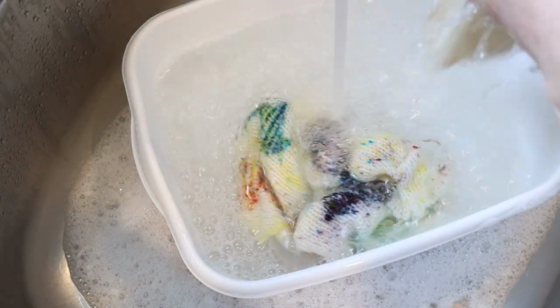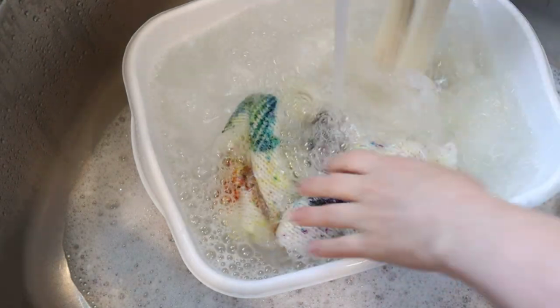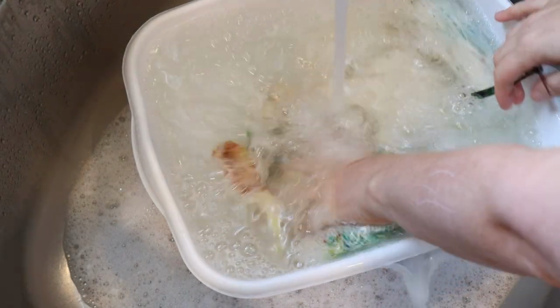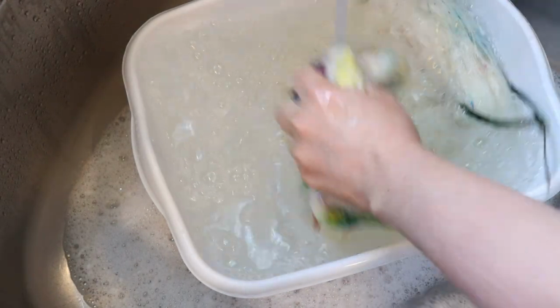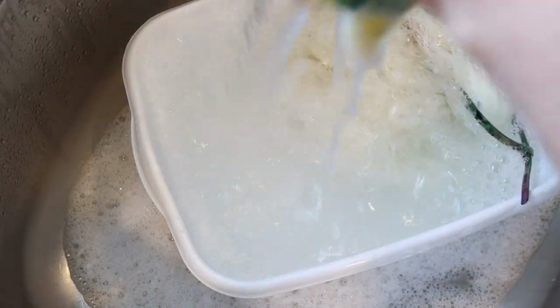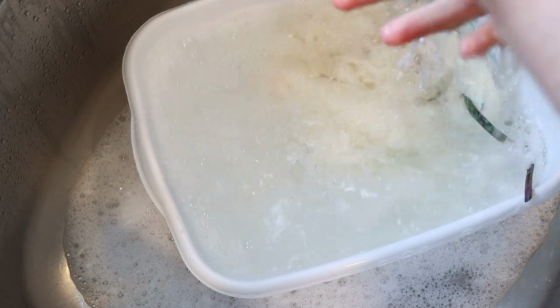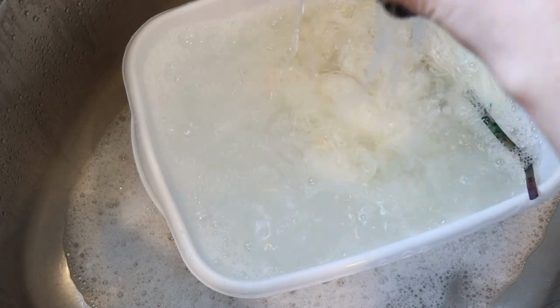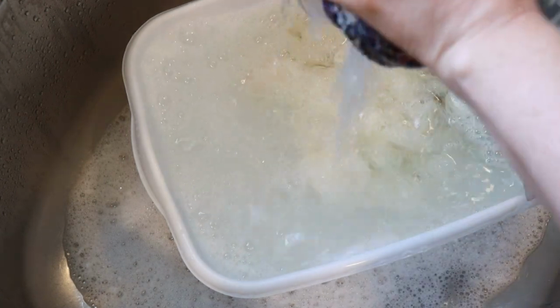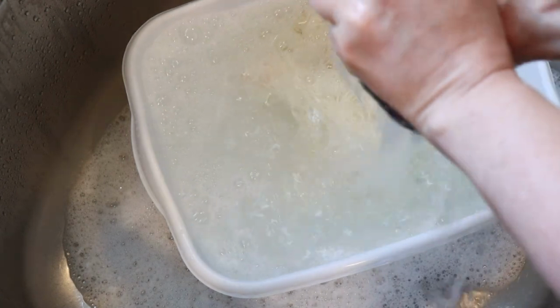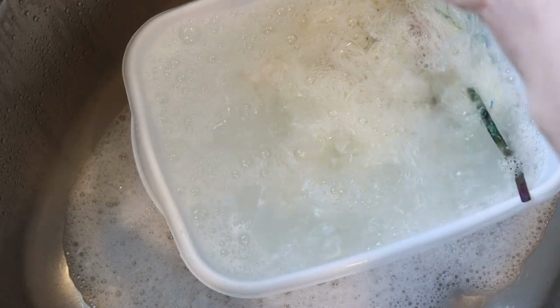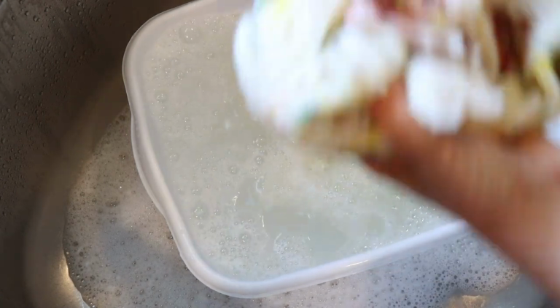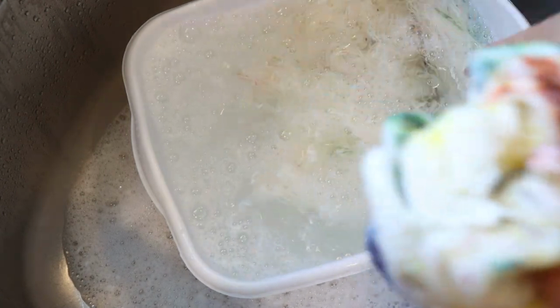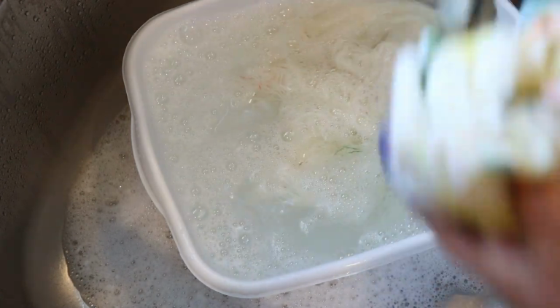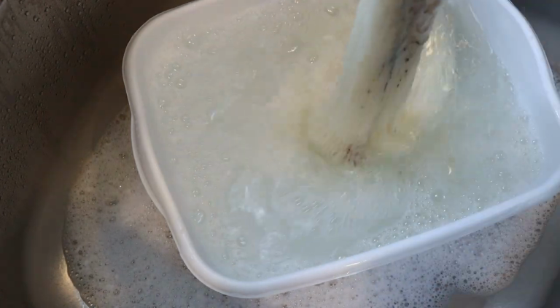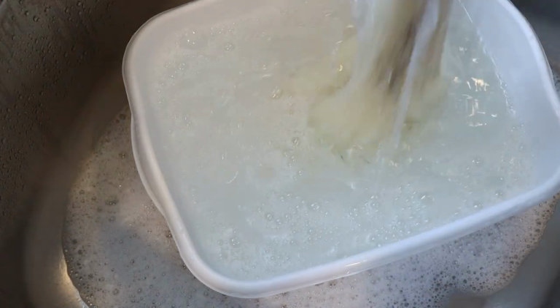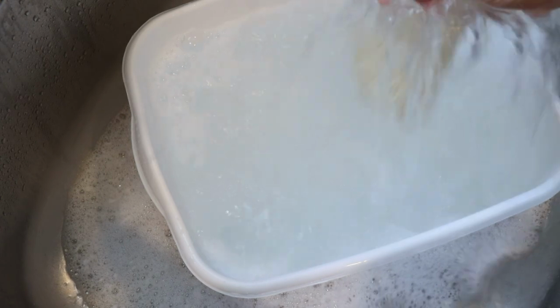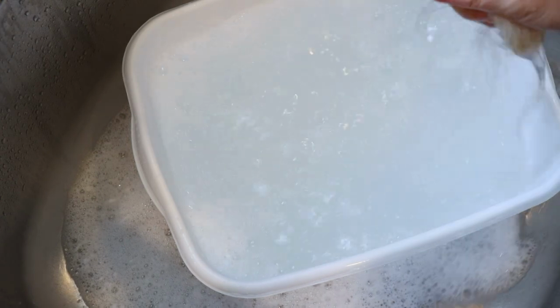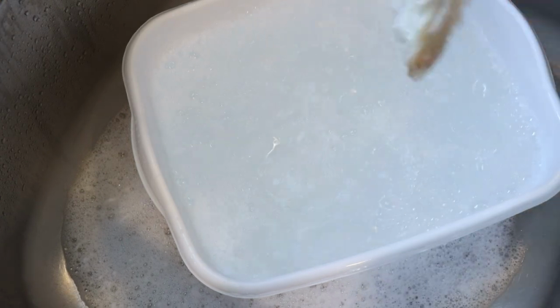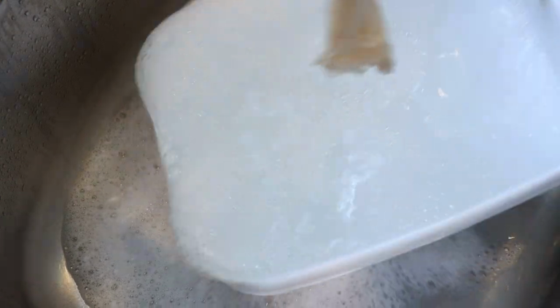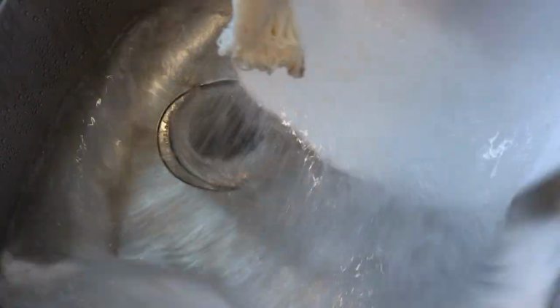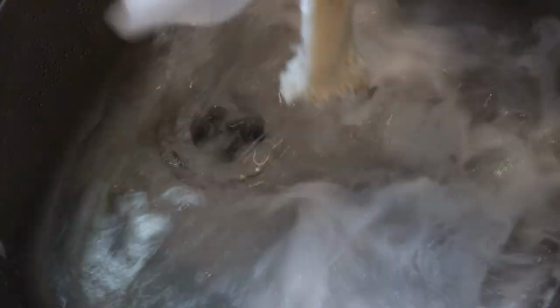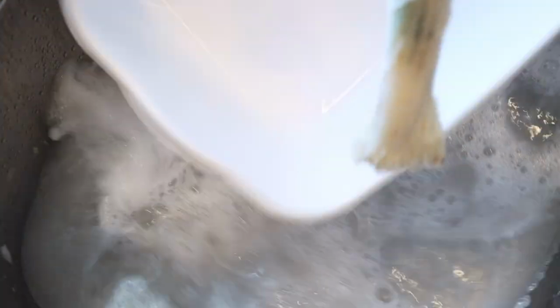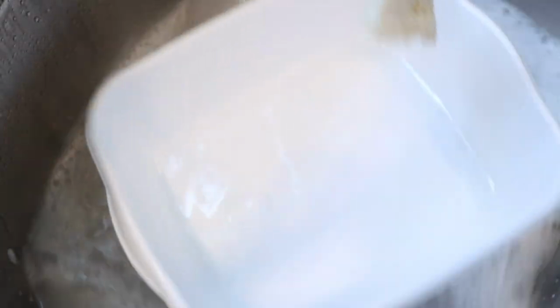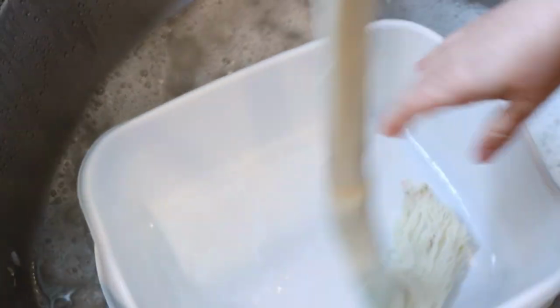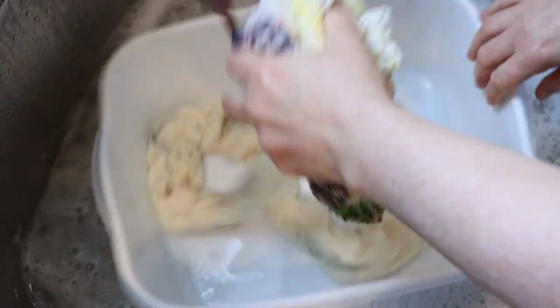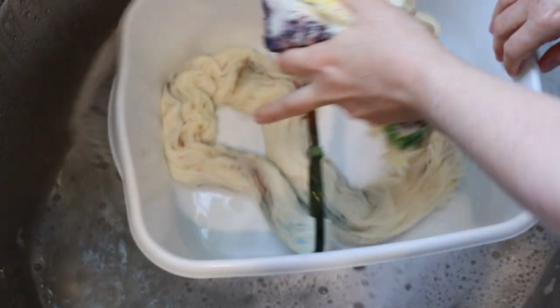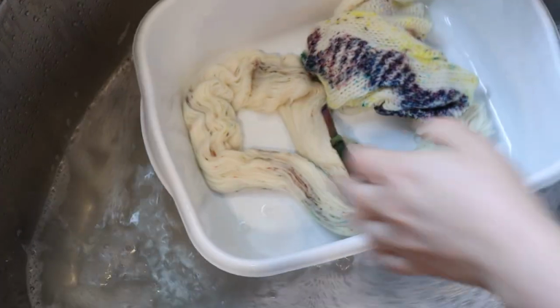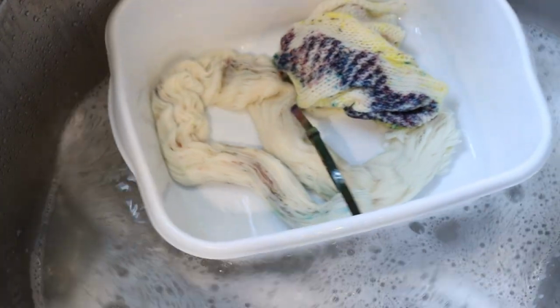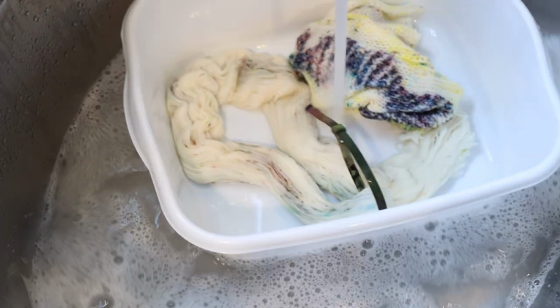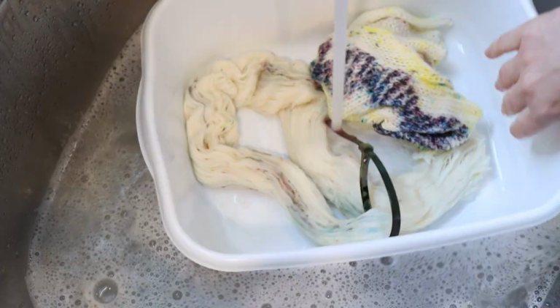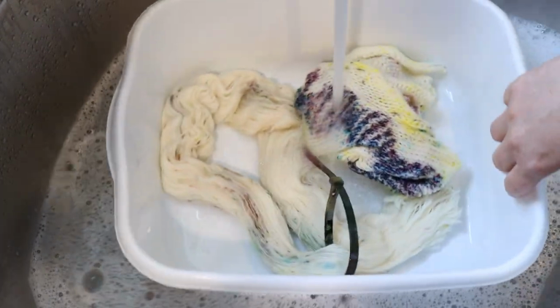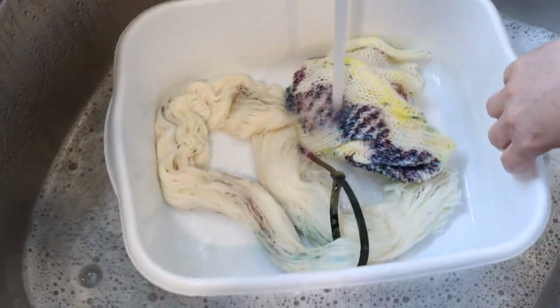Do you want to see me play around with this more? Let me know down in the comments below. I'm going to finish rinsing out the soap, then put all the yarn through my spin dryer and hang it up to dry so we can see what the finished yarn looks like.